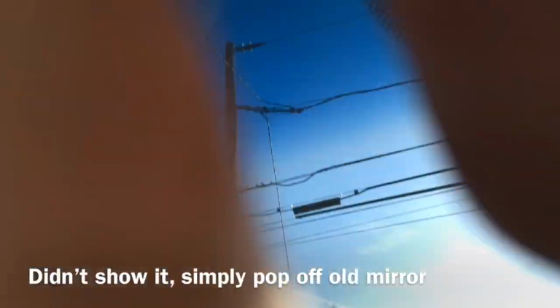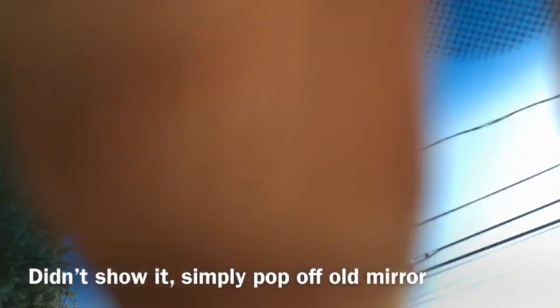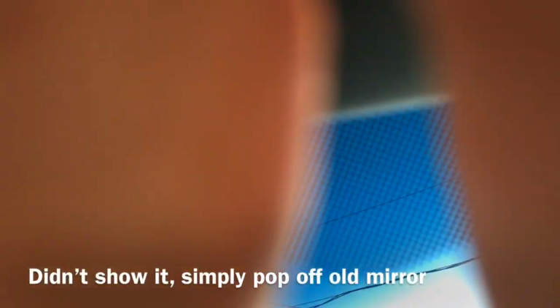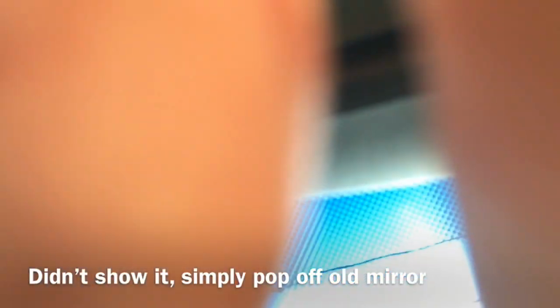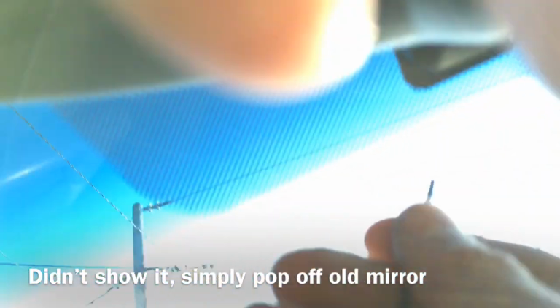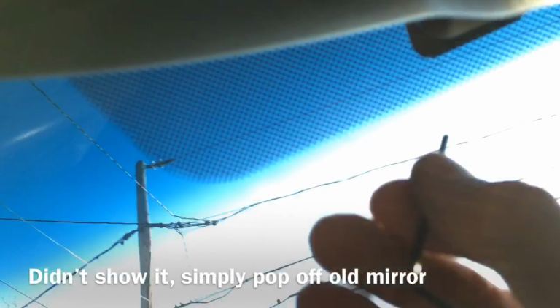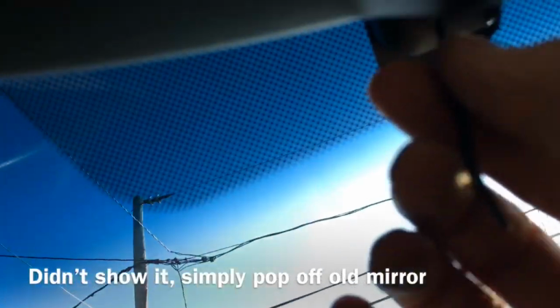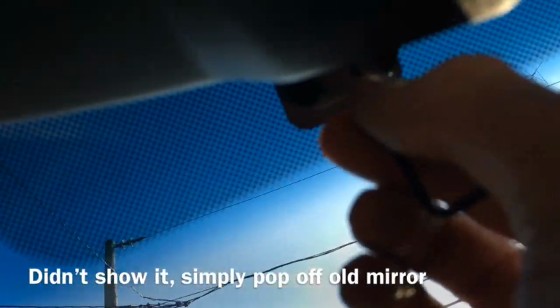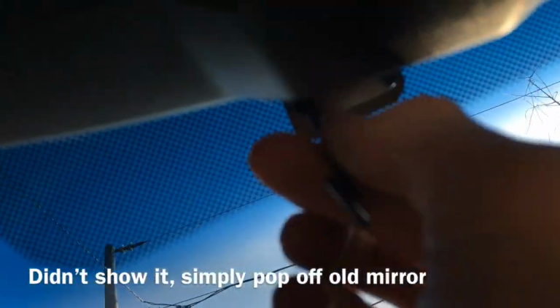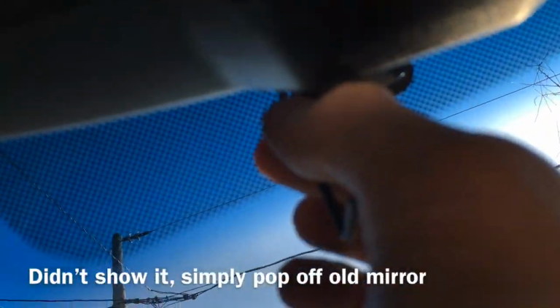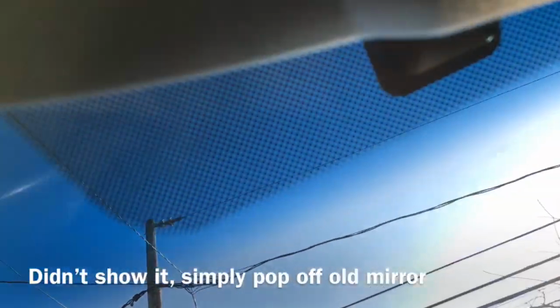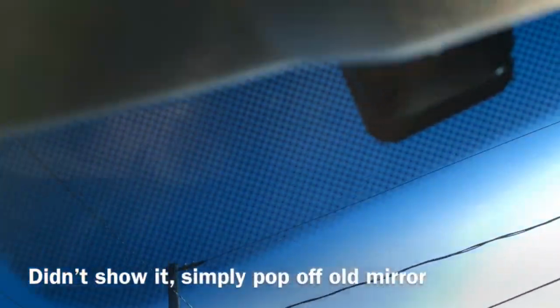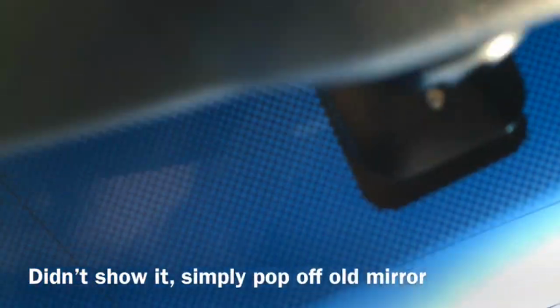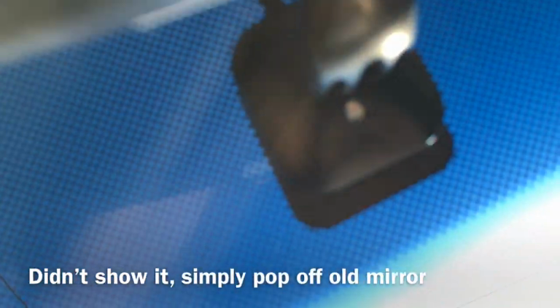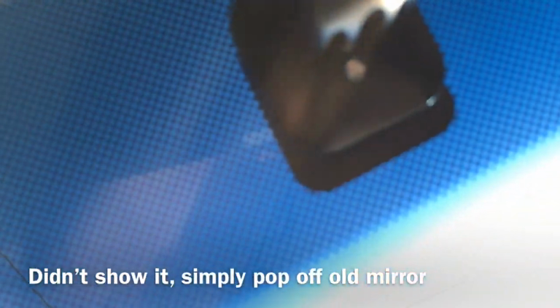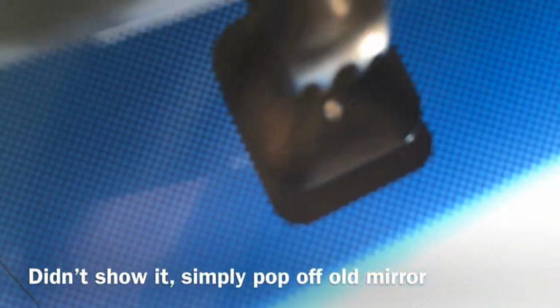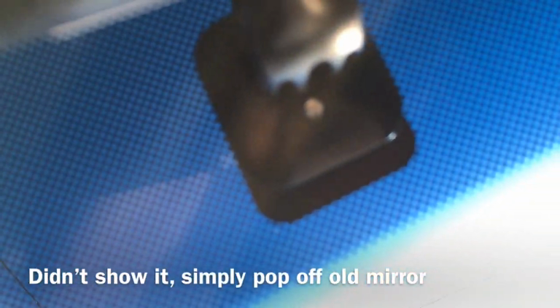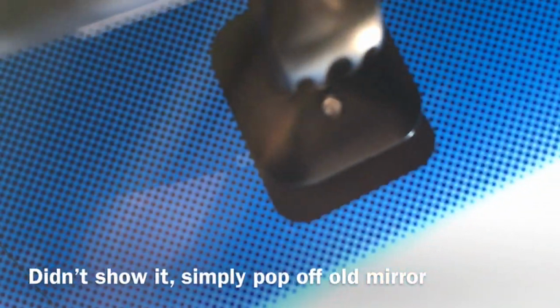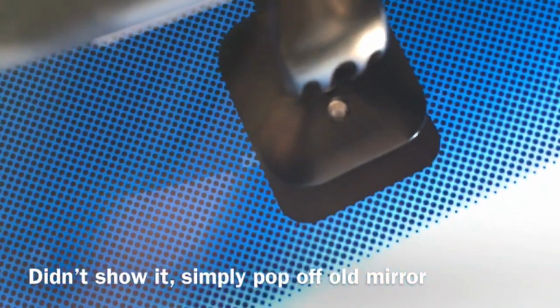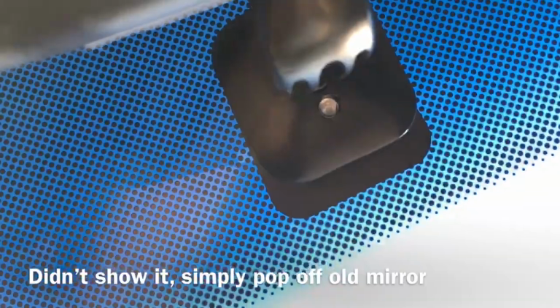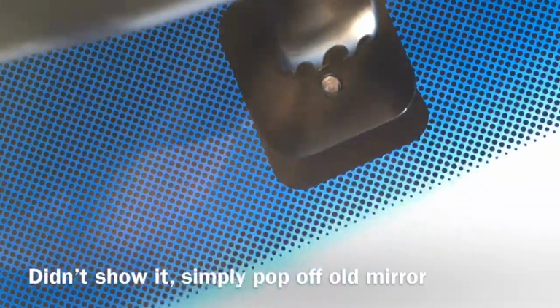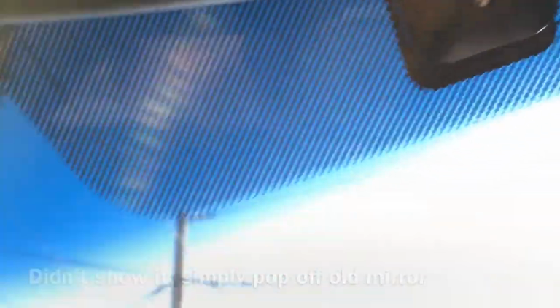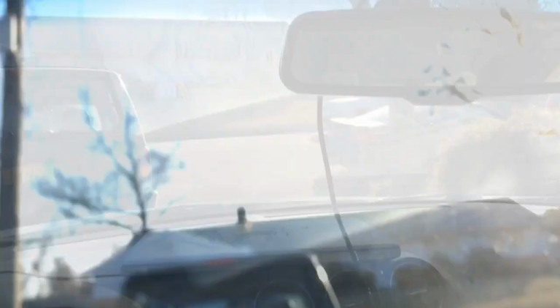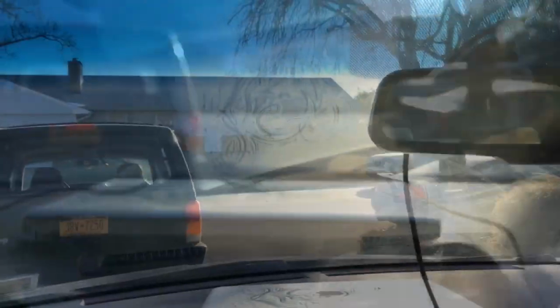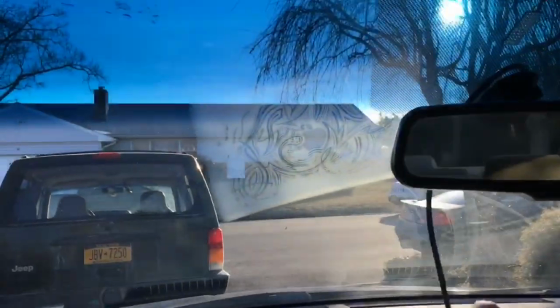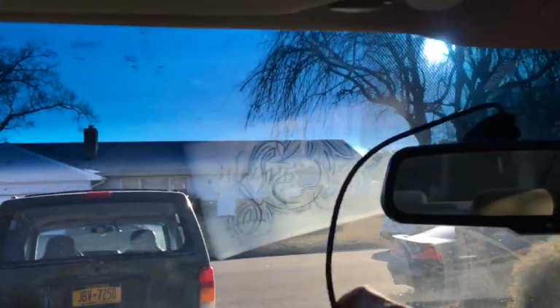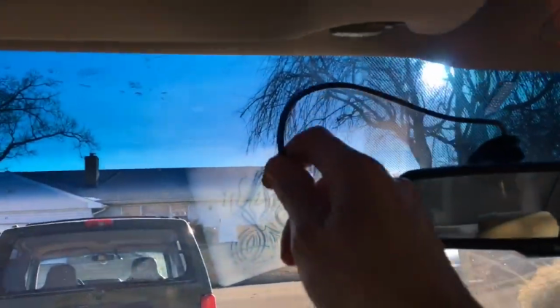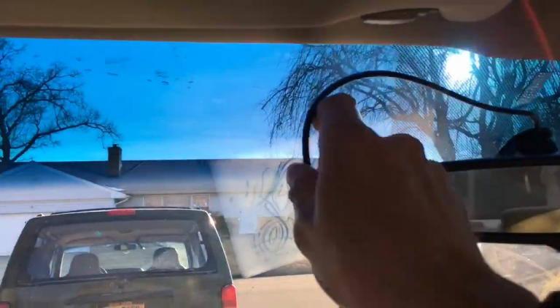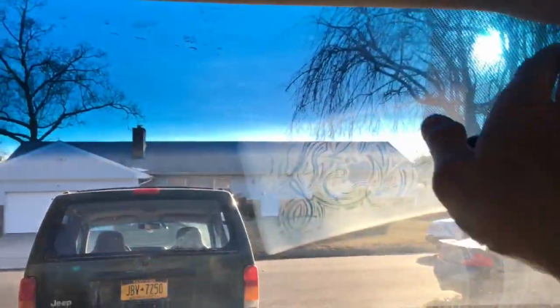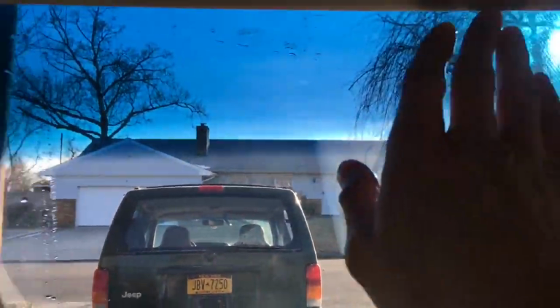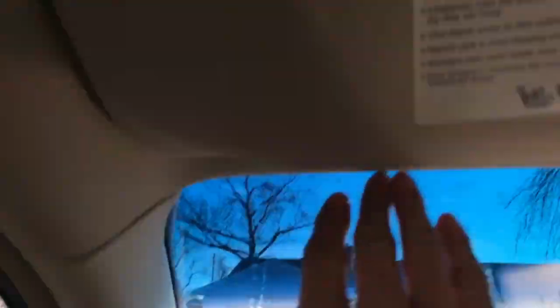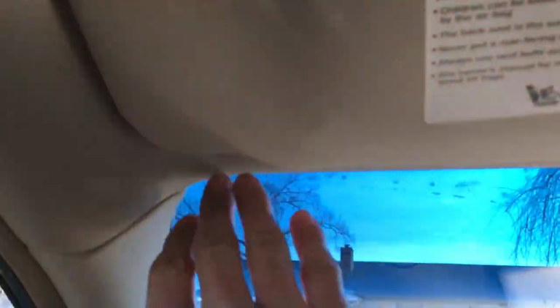We just take an allen key and tighten up the little screw that holds it up onto the windshield. And again, I've got to tuck all the rest of these wires in up here underneath the trim.